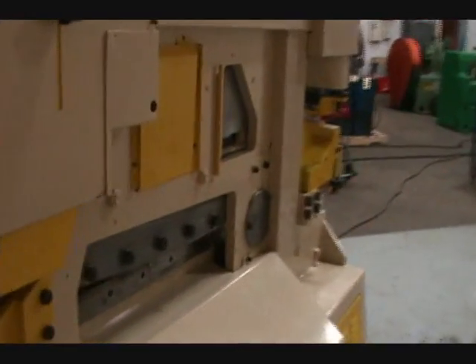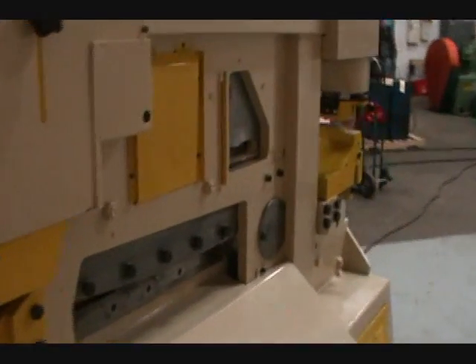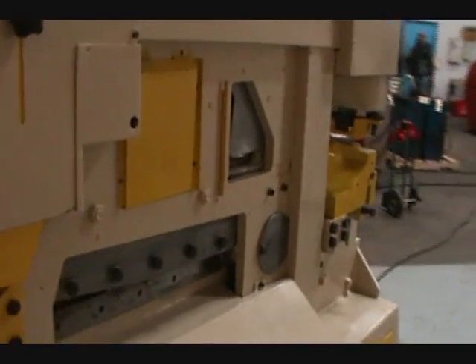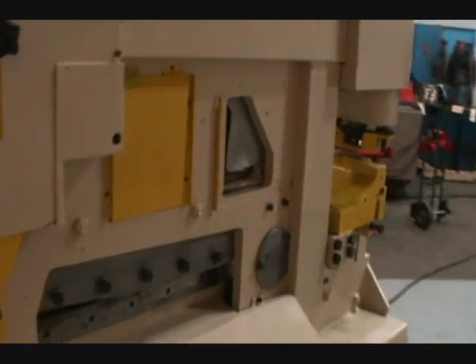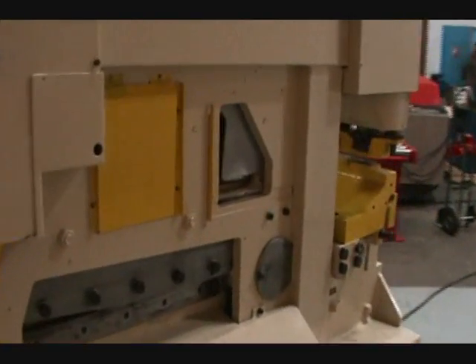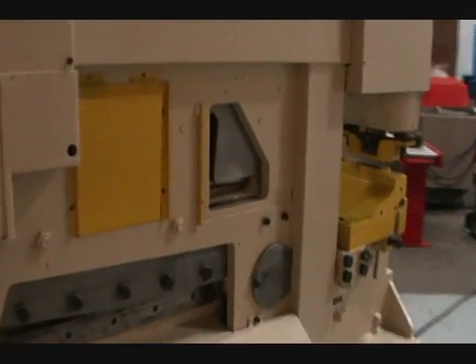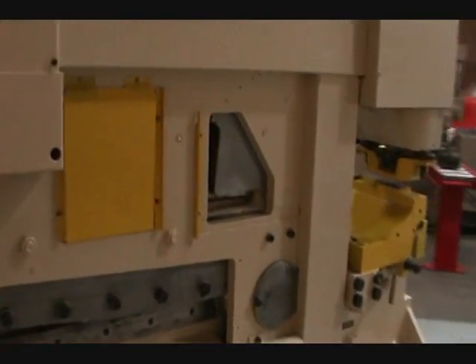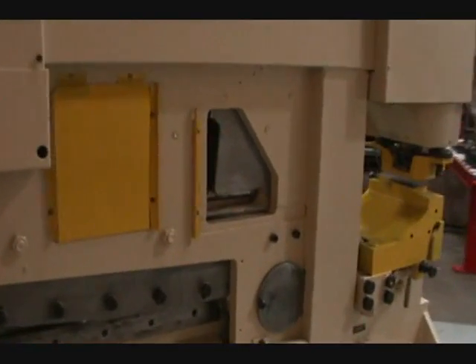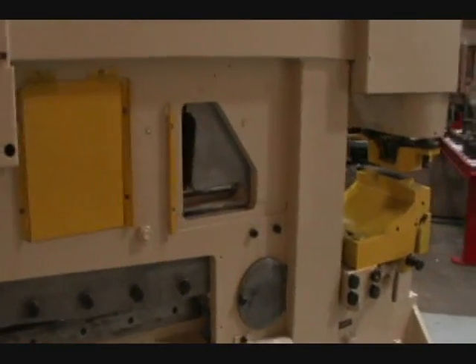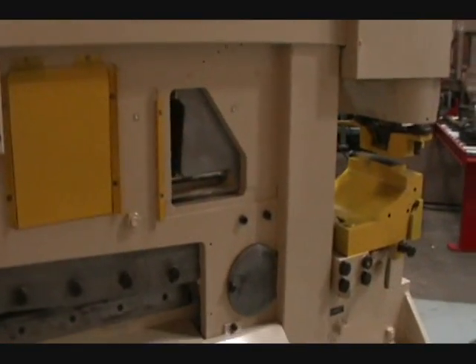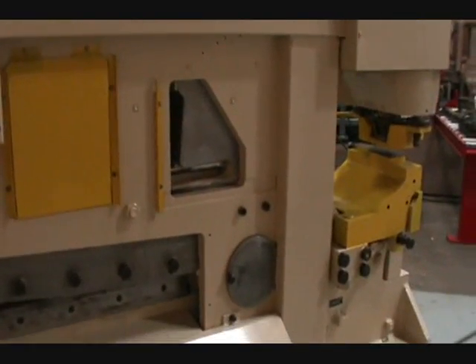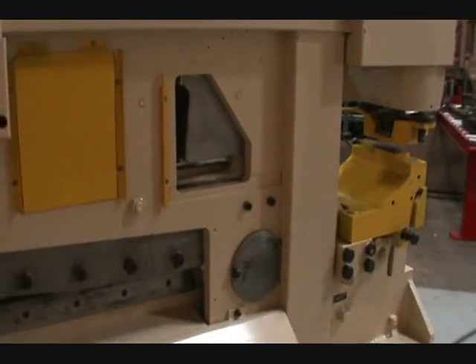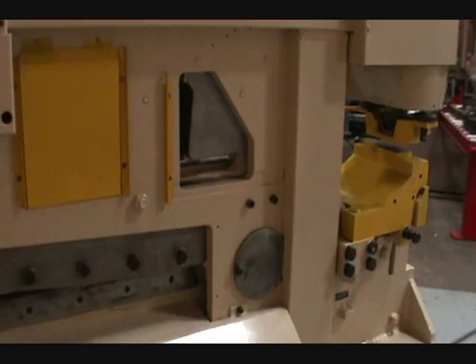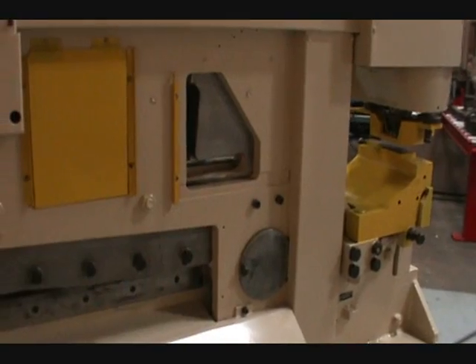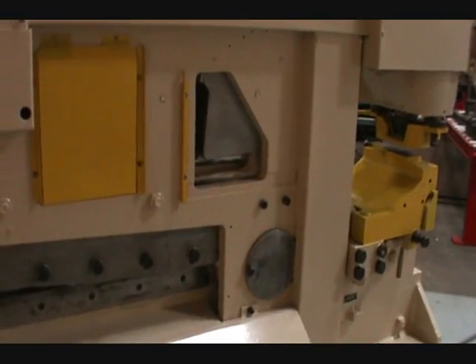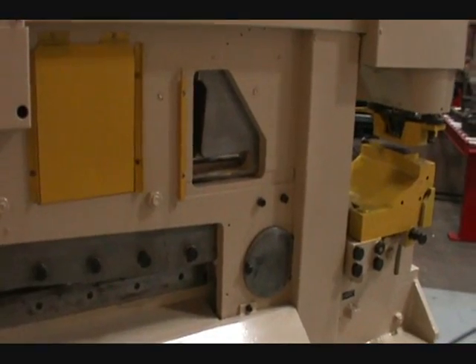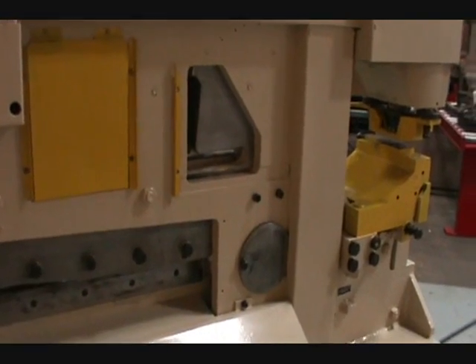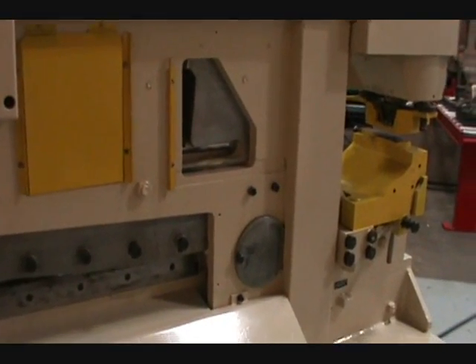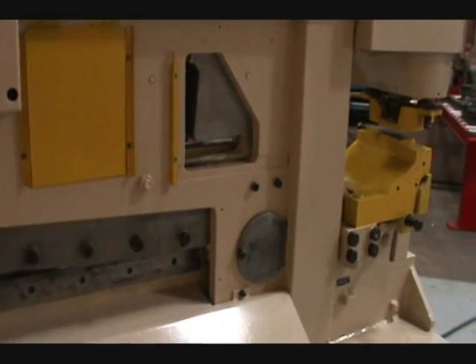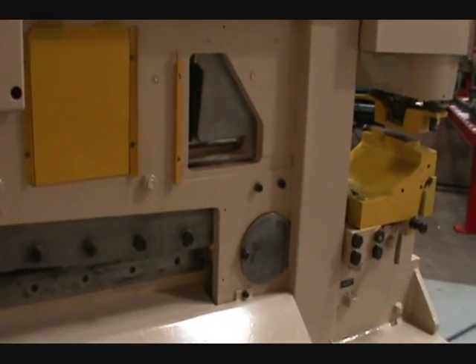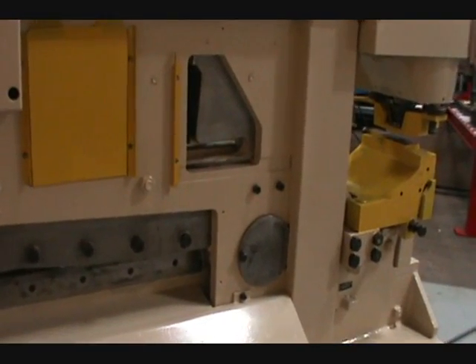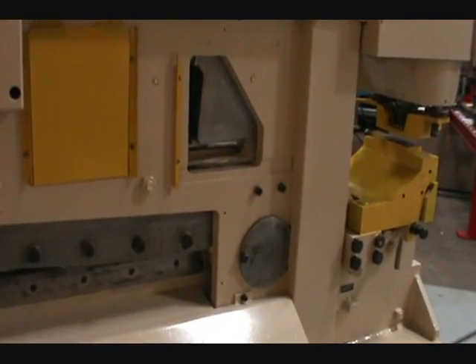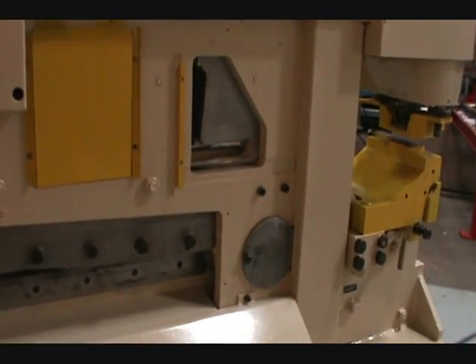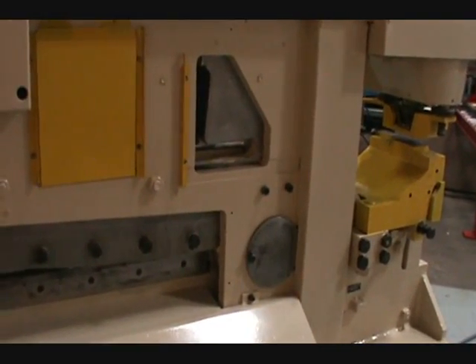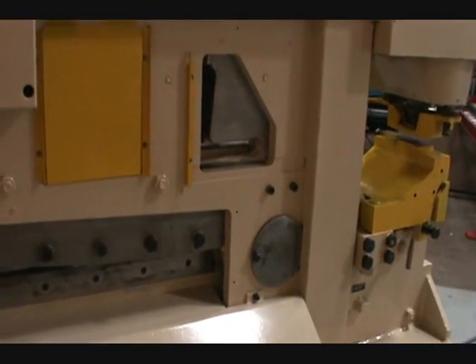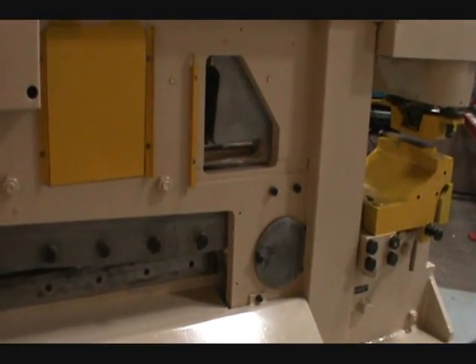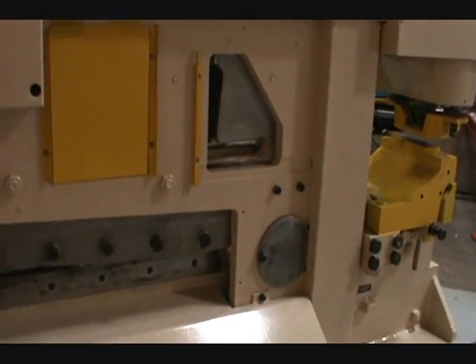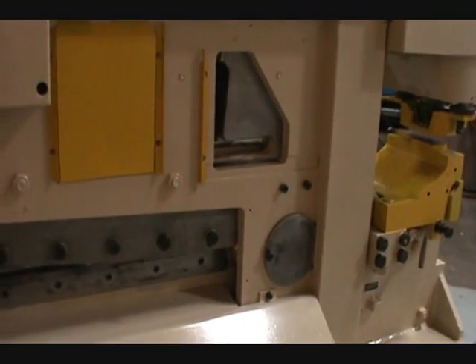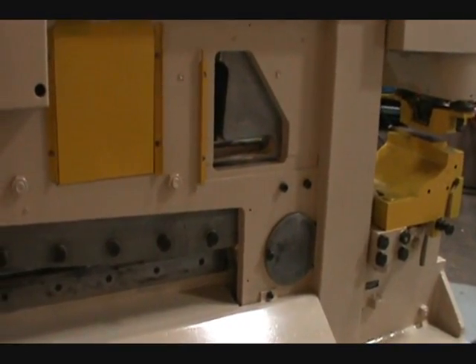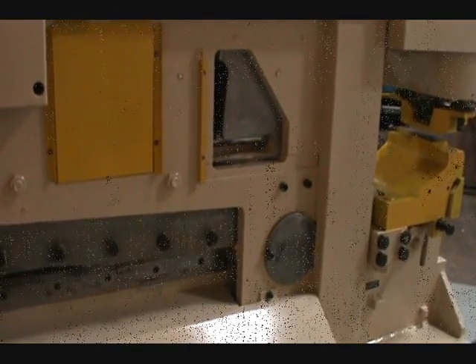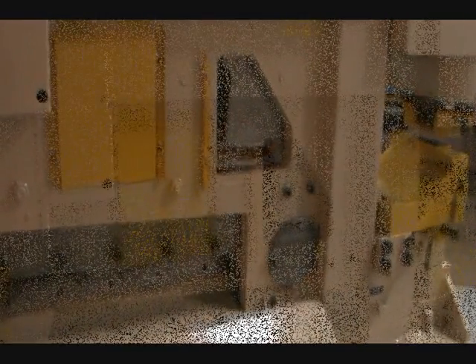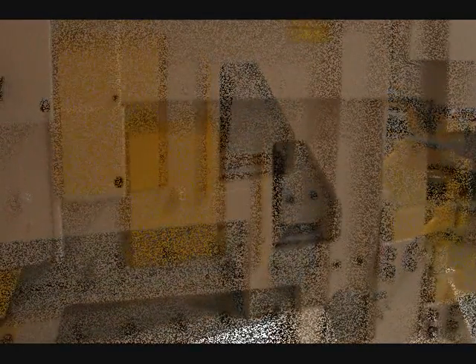Angle shear capacity: six by six by half inch at 90 degrees; three by three by five sixteenths inch at 45 degrees.